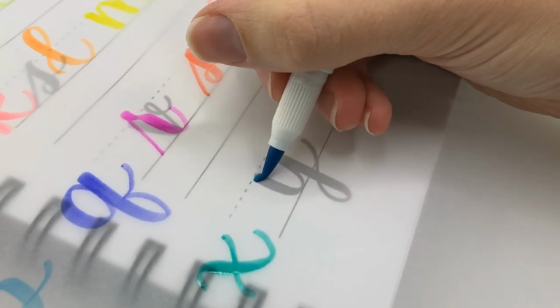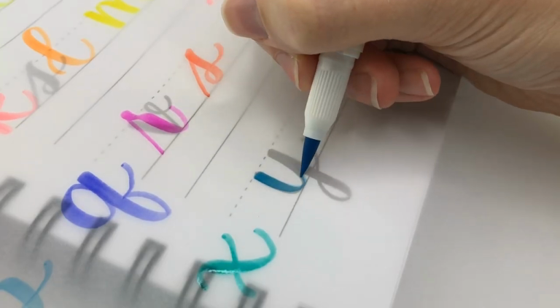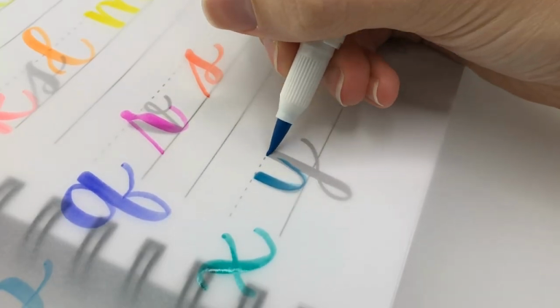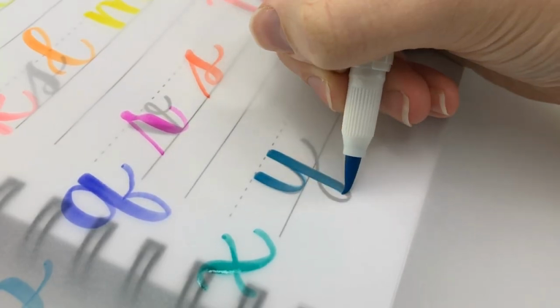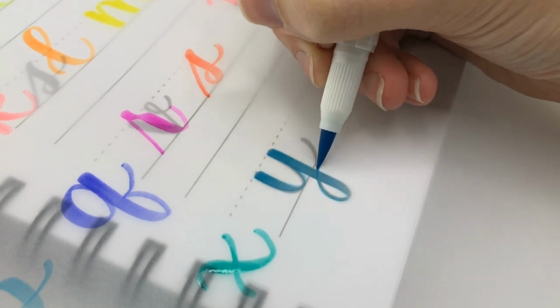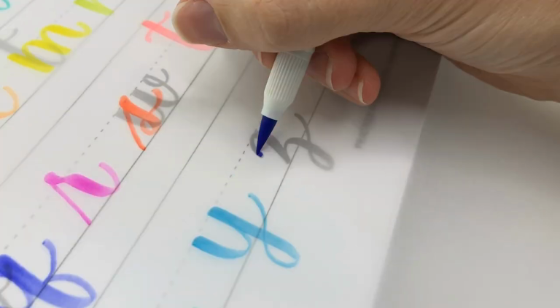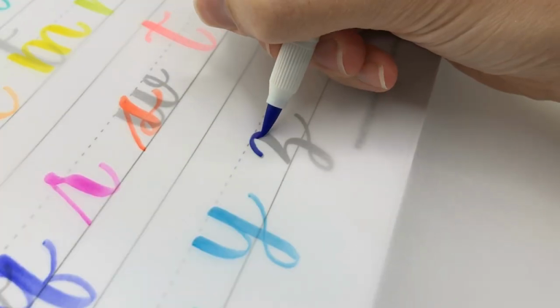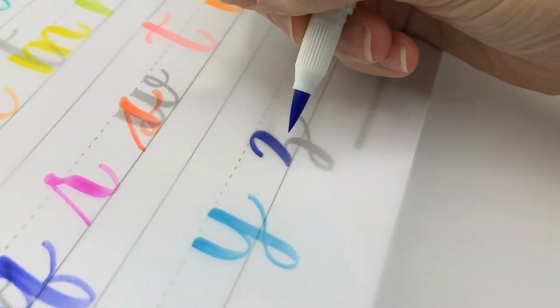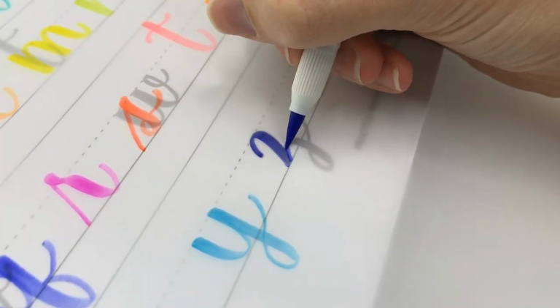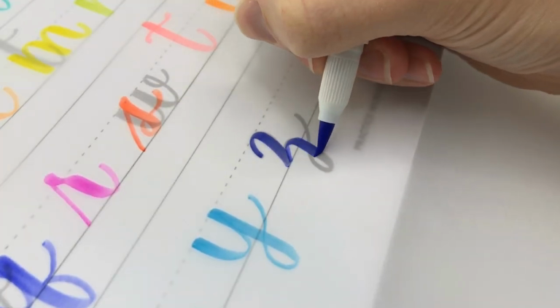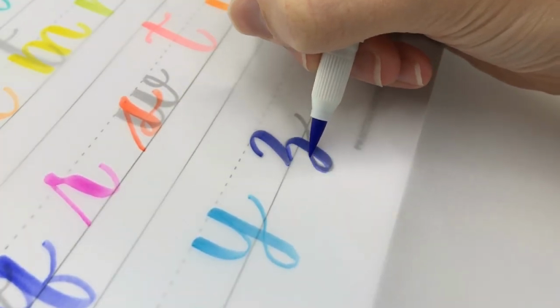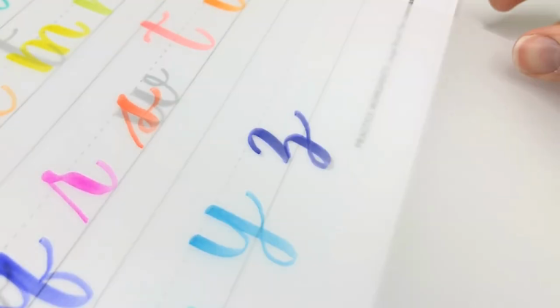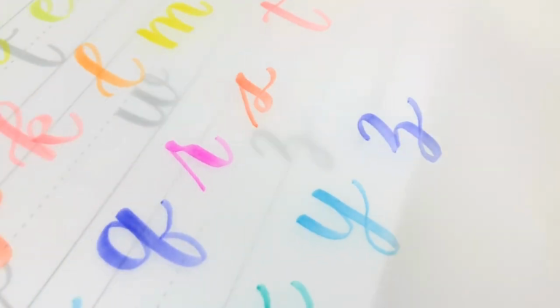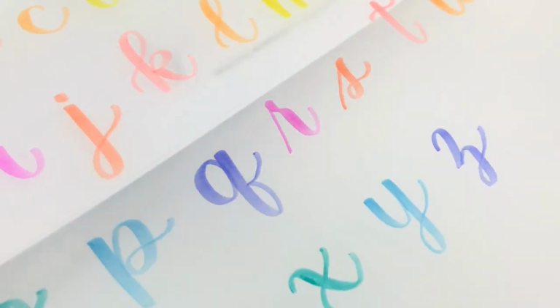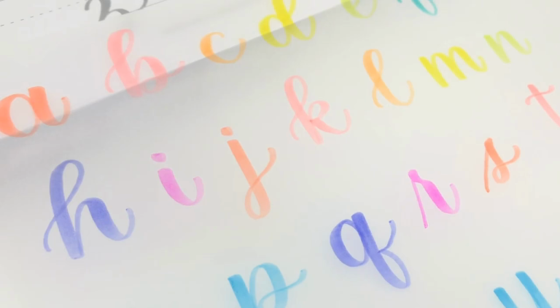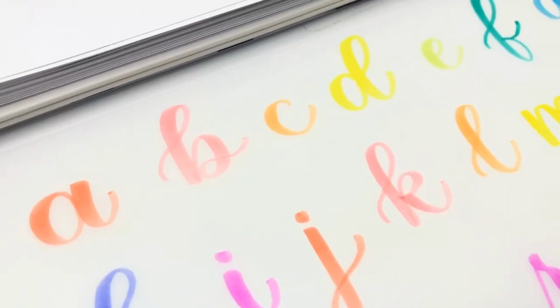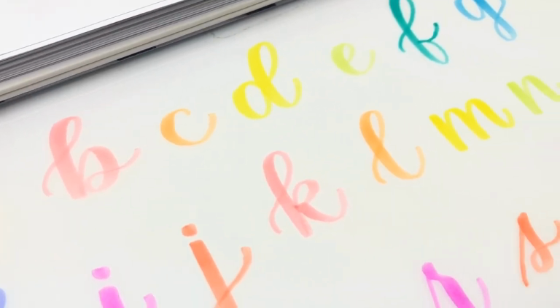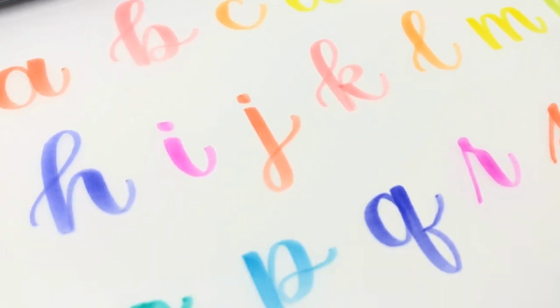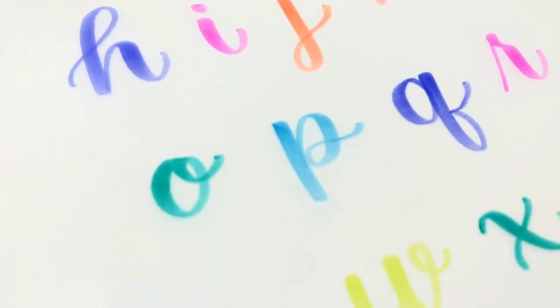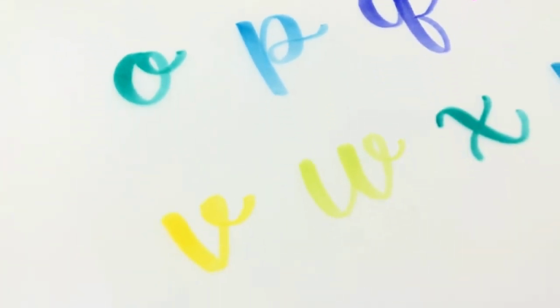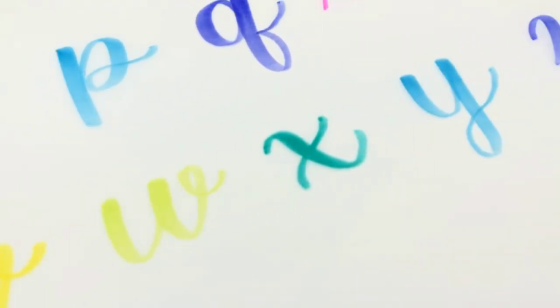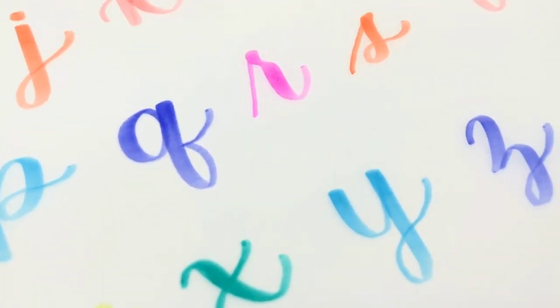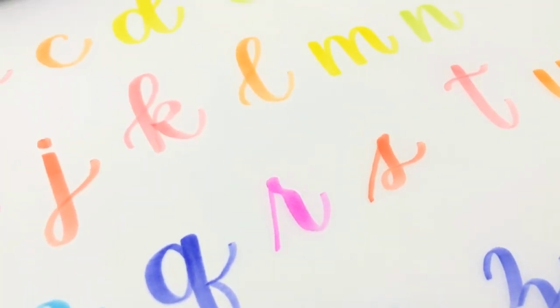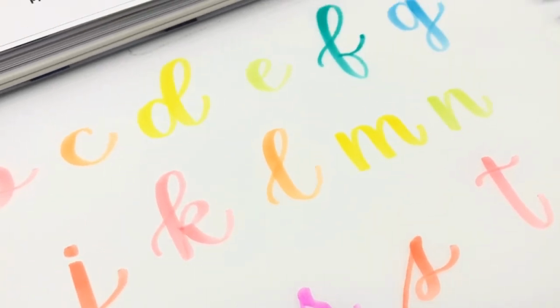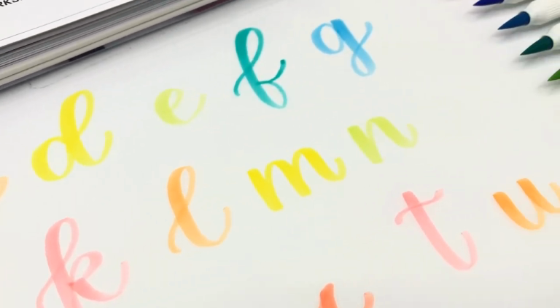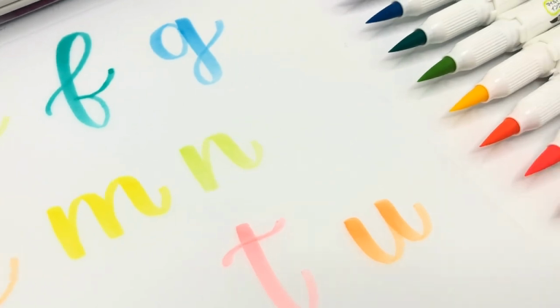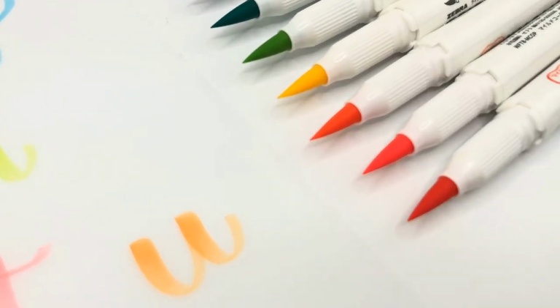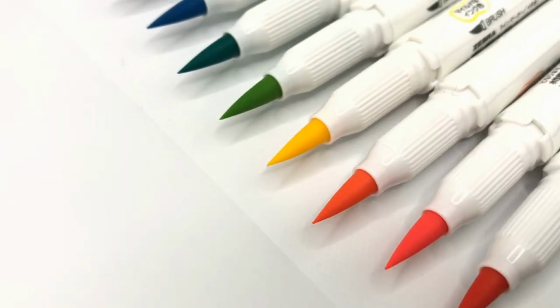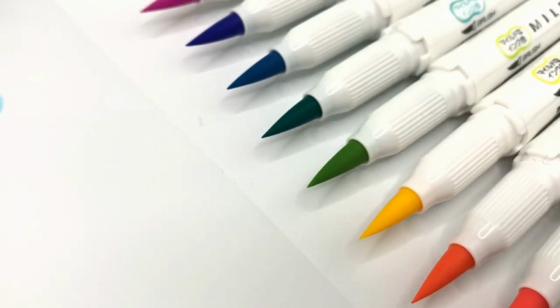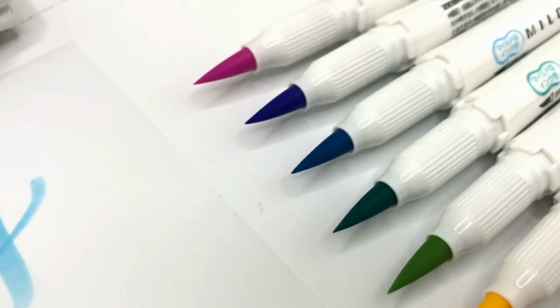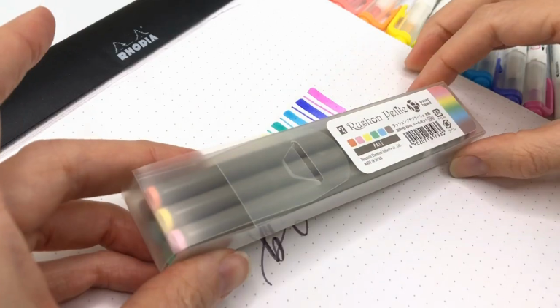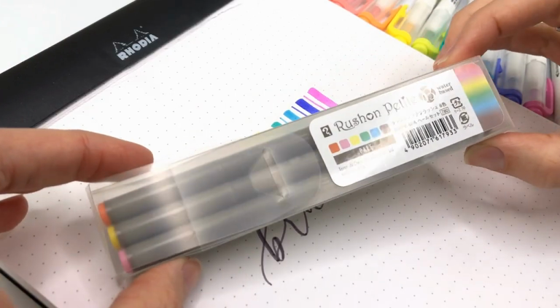I hope this helped you decide if these are right for you. You can find these on Tokyo Pen Shop — I believe they ship internationally as well. They do have free shipping if you spend a certain amount, and I did do that because I bought these extra ones.